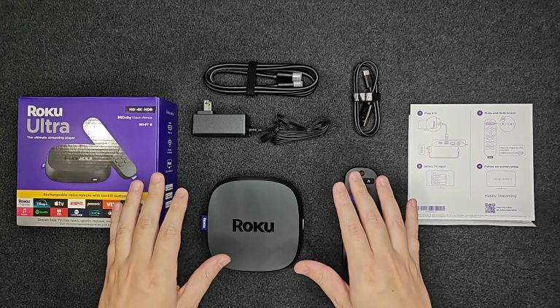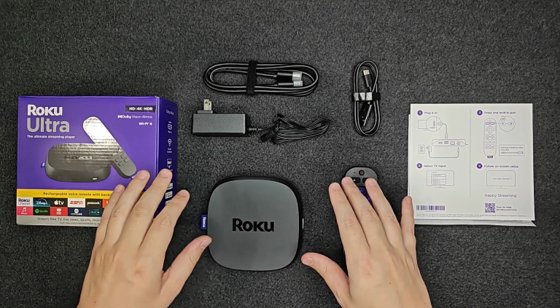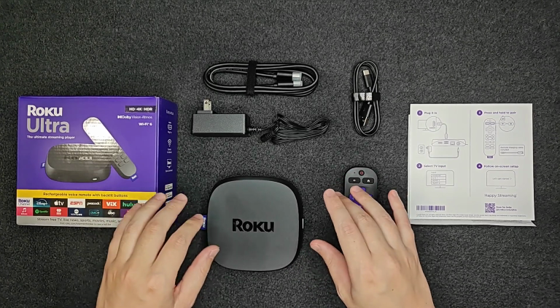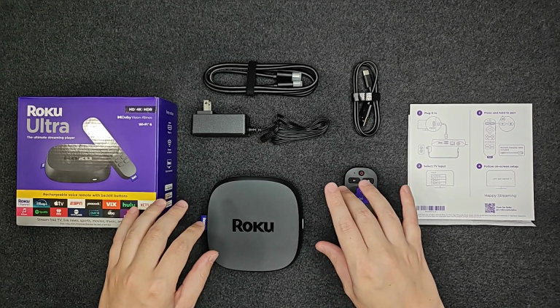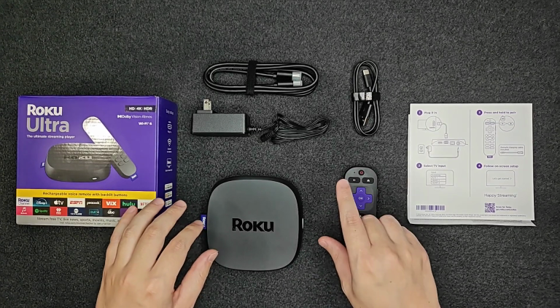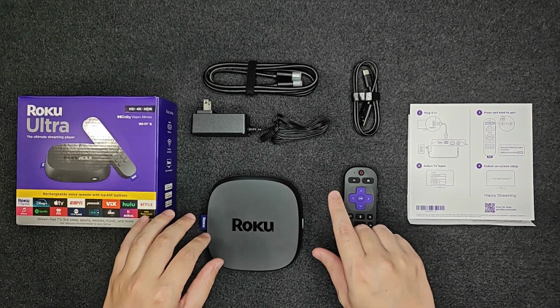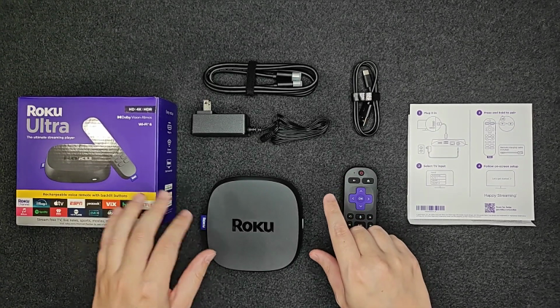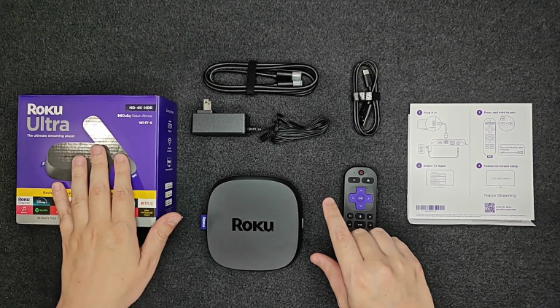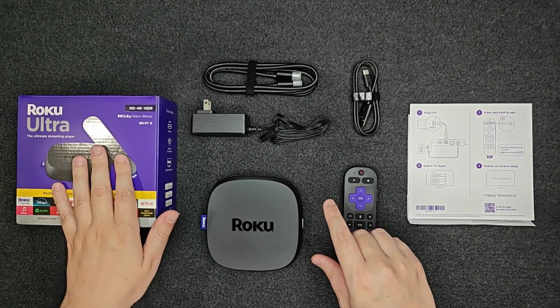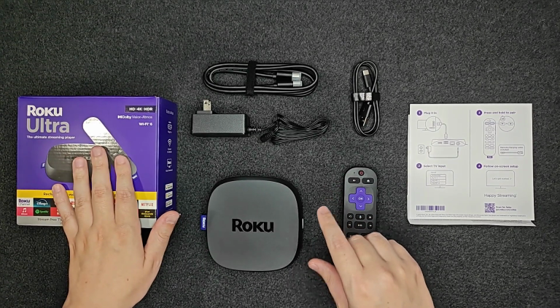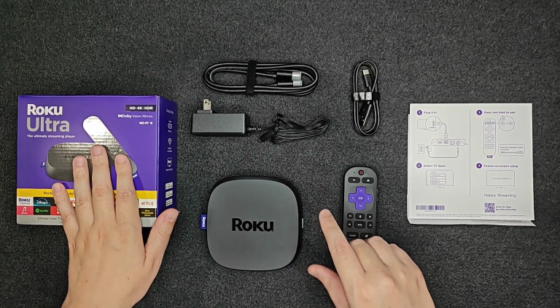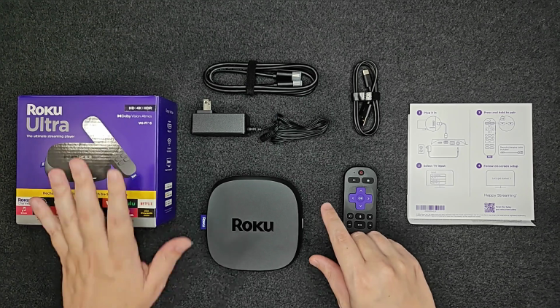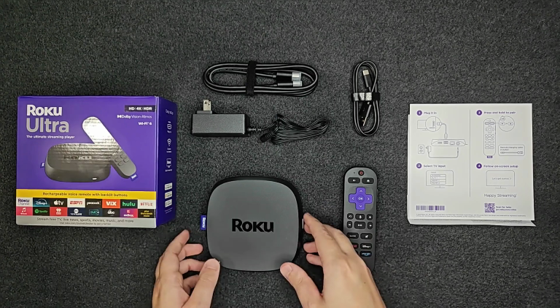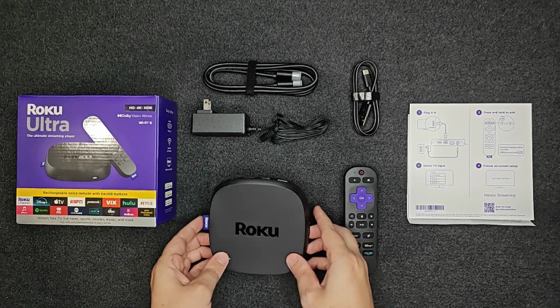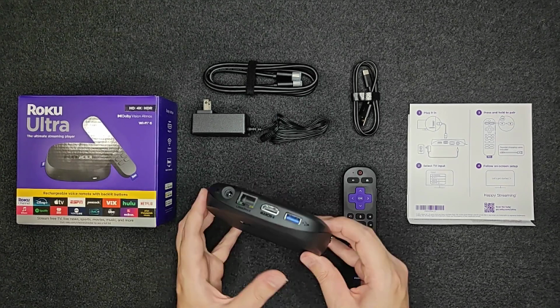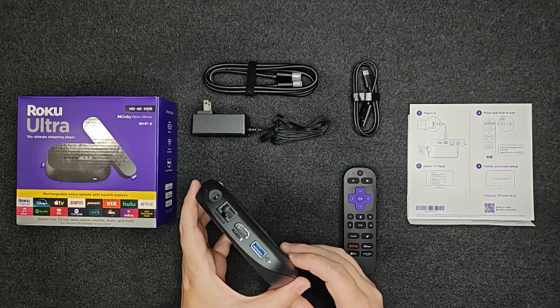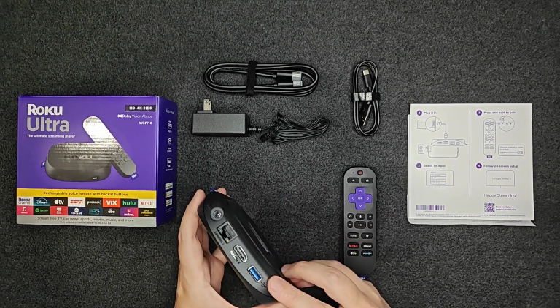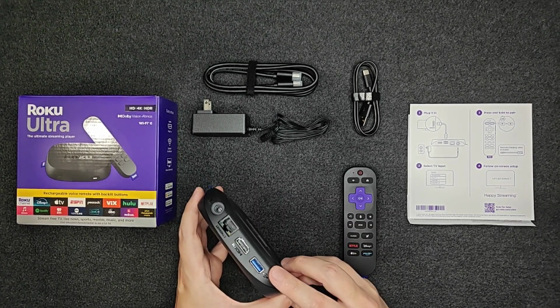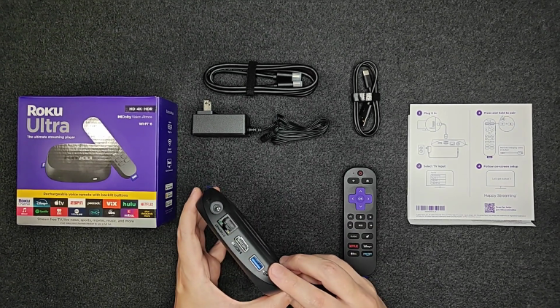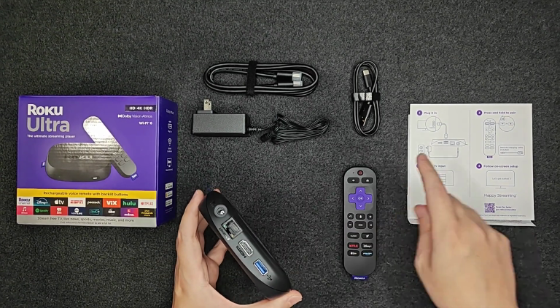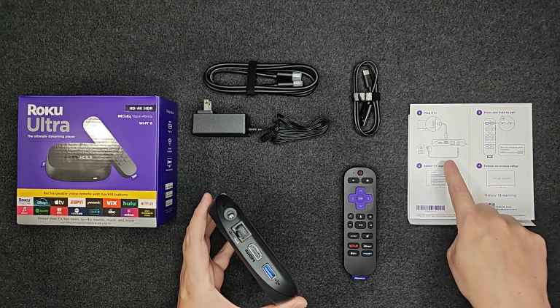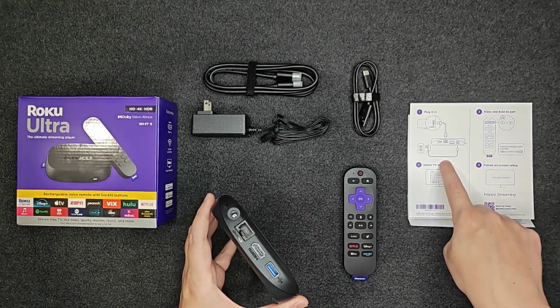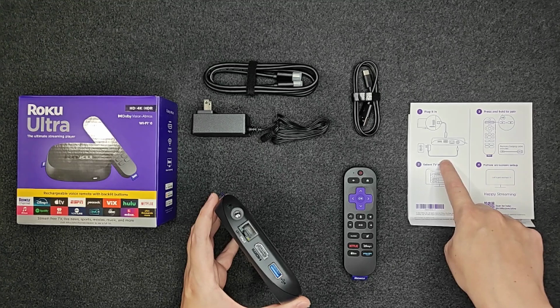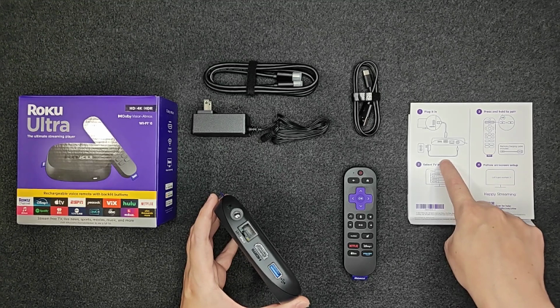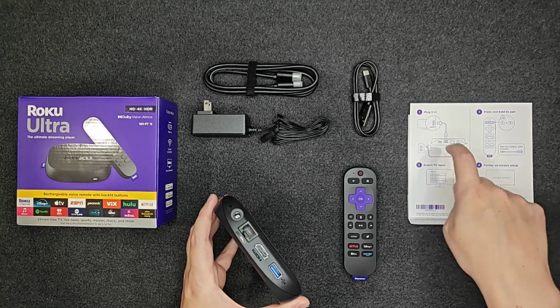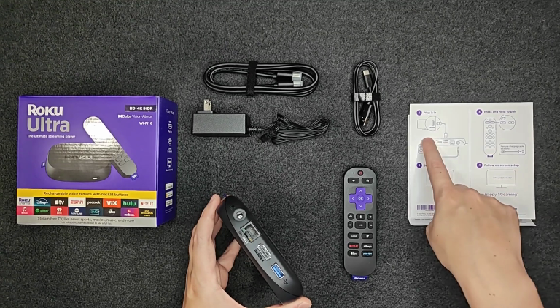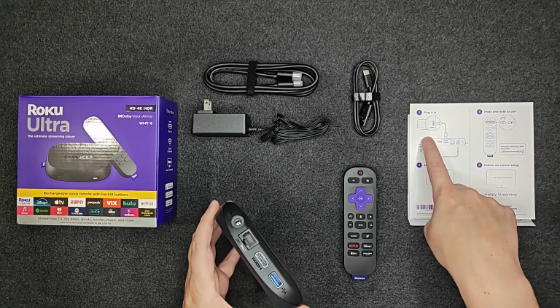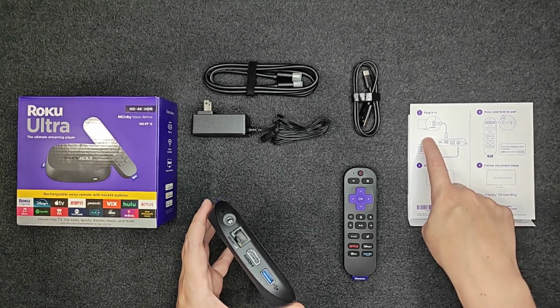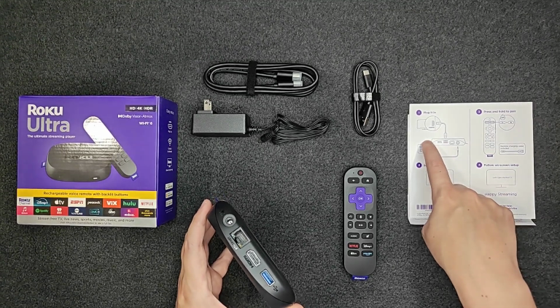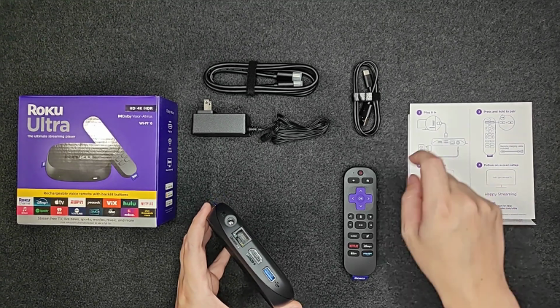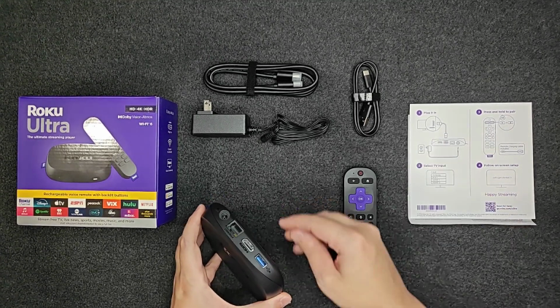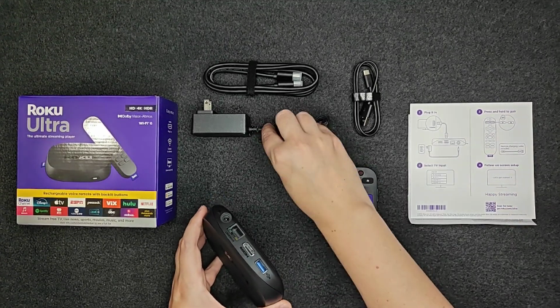Hey guys, in this video I'm going to walk you through the step-by-step process on how to set up the Roku Ultra. So out of the box, we're going to take our Roku Ultra and plug it into power as well as to an HDMI port on the back of our TV.